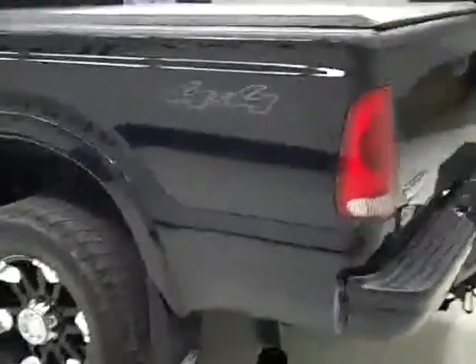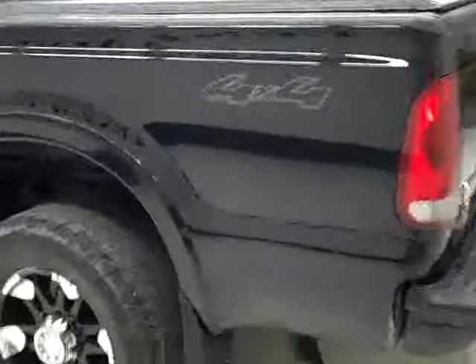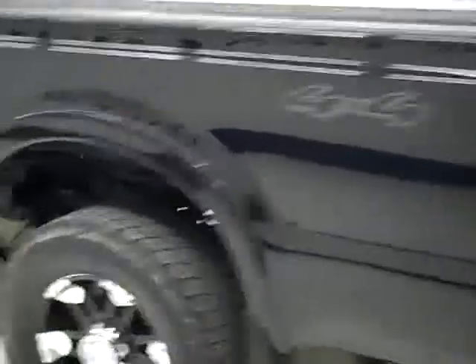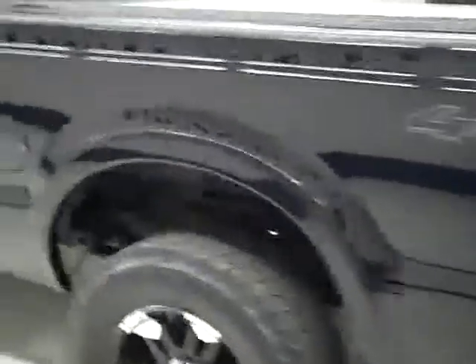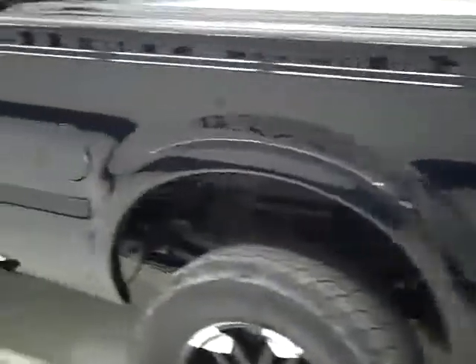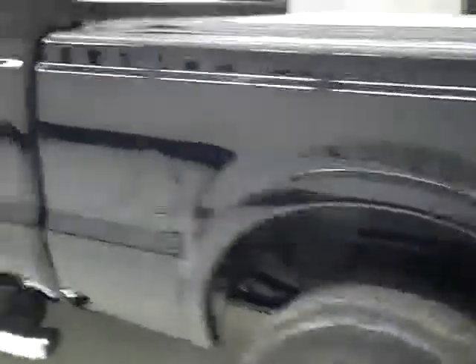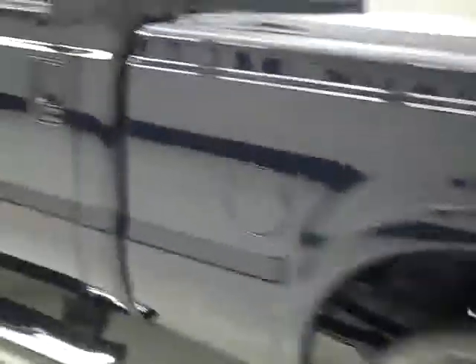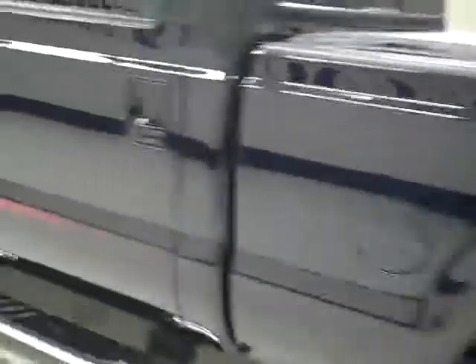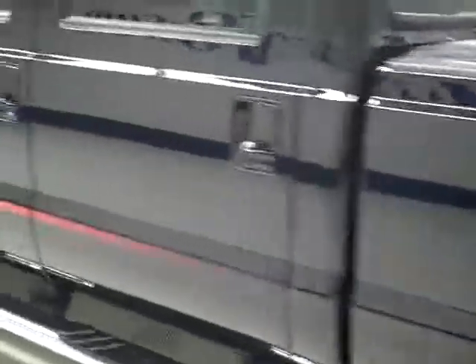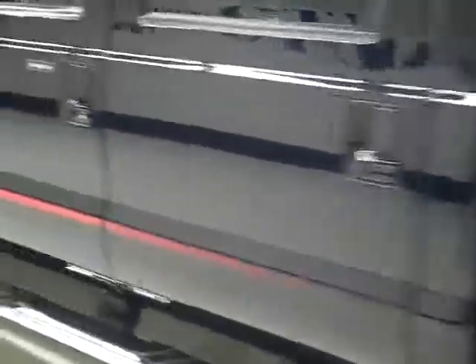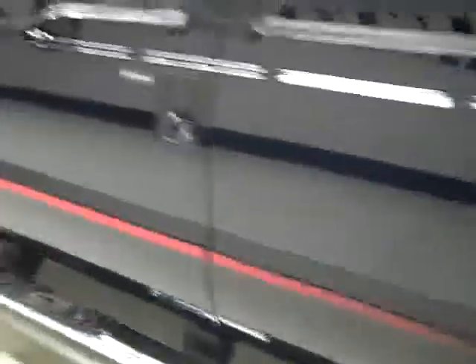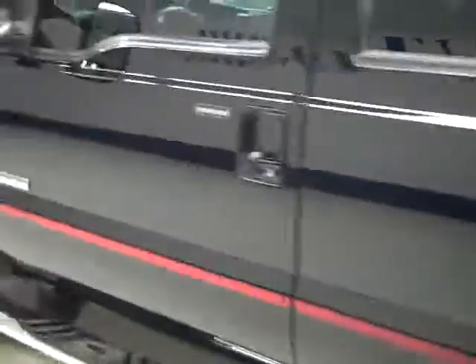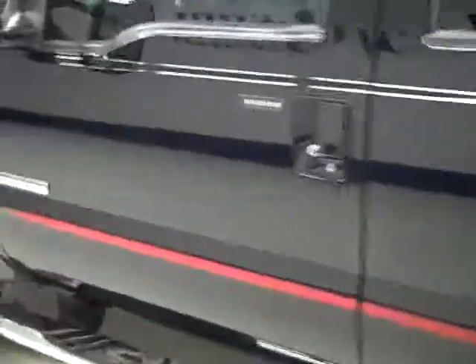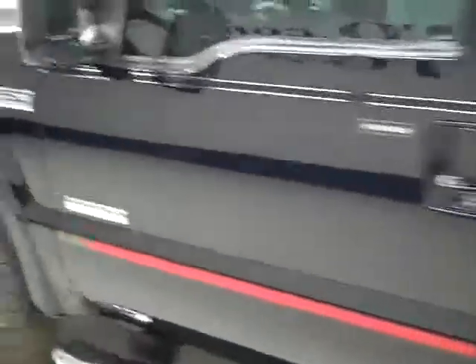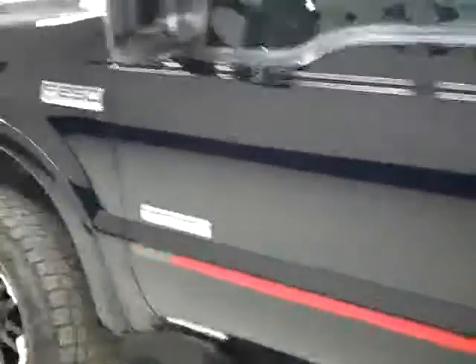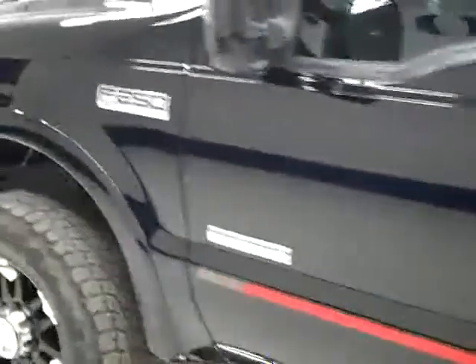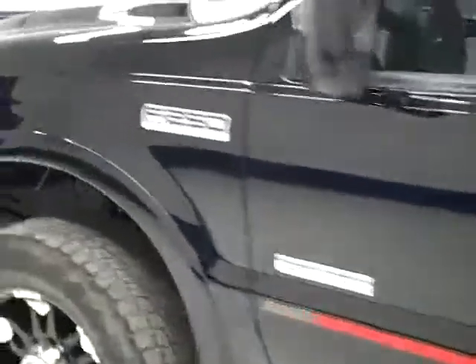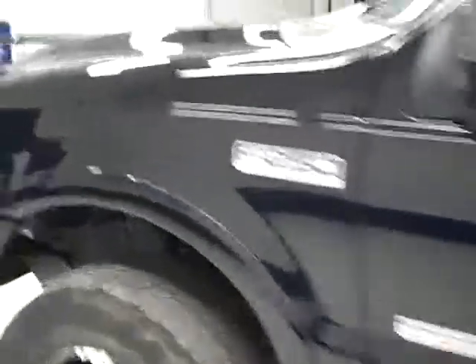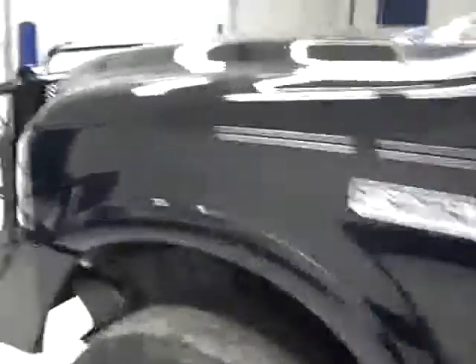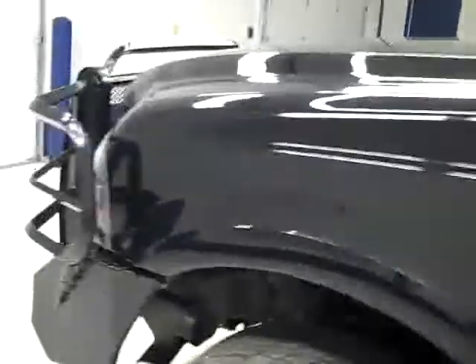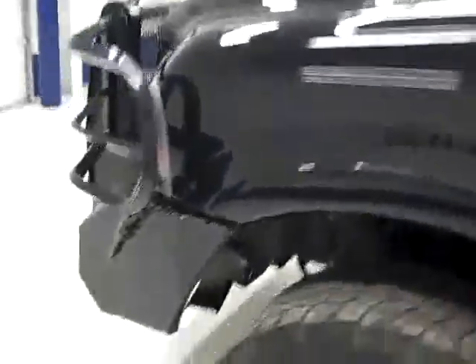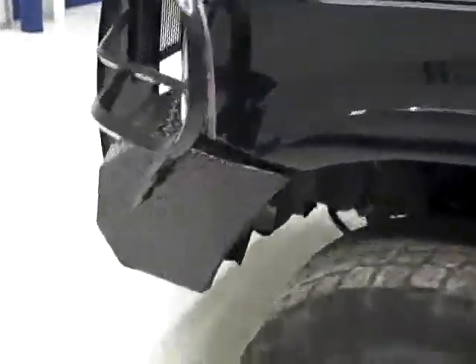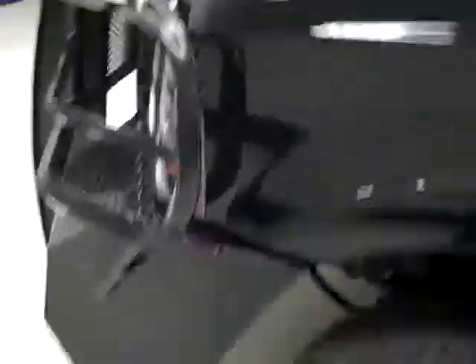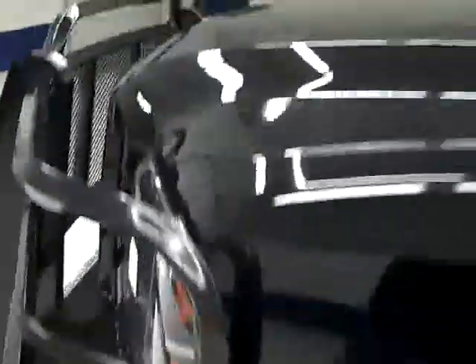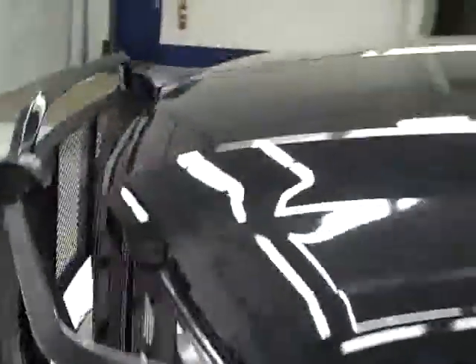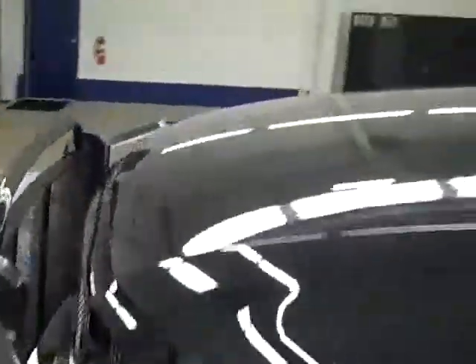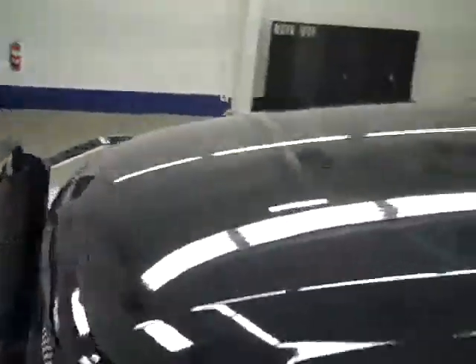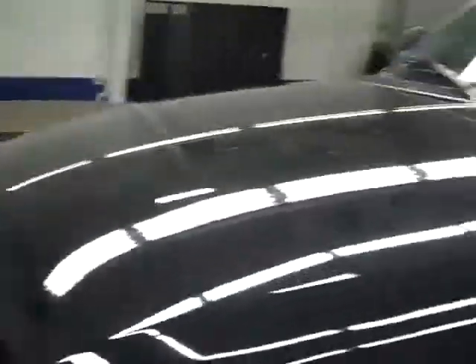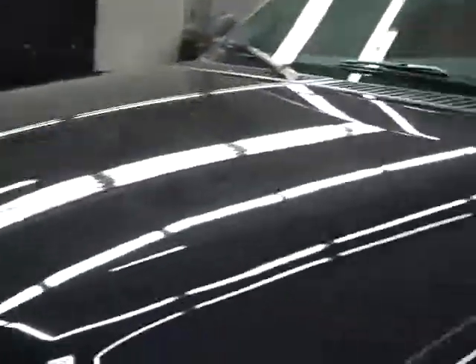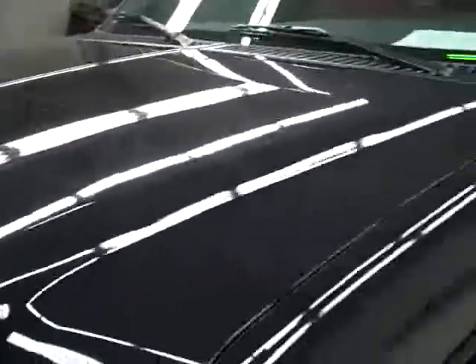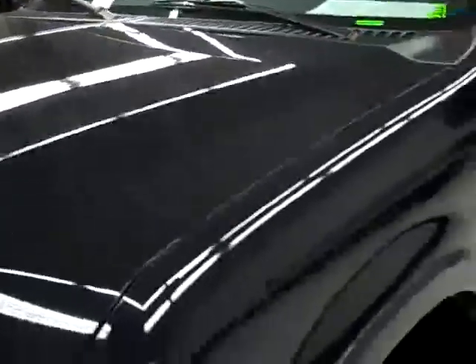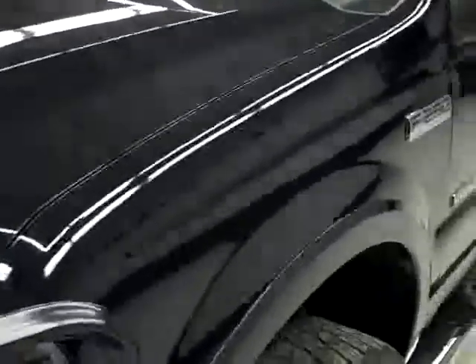Down this side again, very clean shiny paint — no dings or scratches on this side either. The hood is nice and clean too; it's a very sharp looking truck.